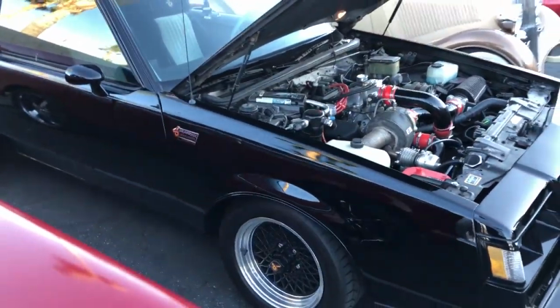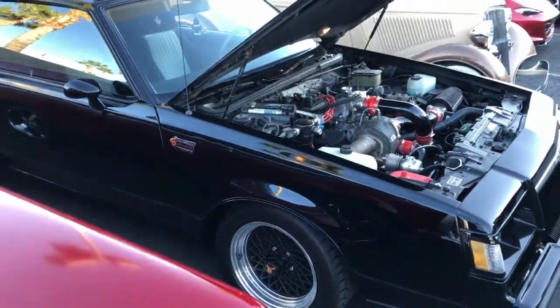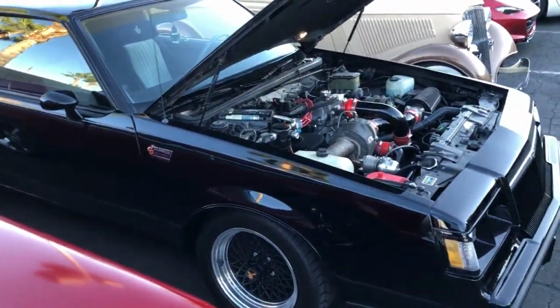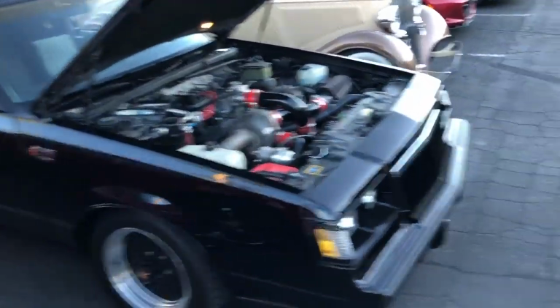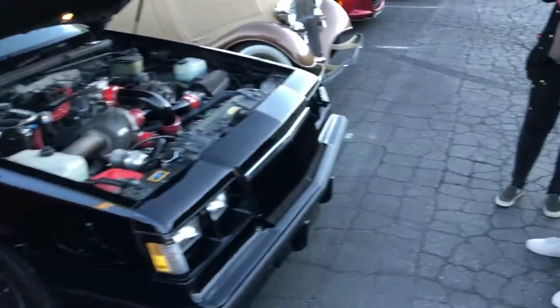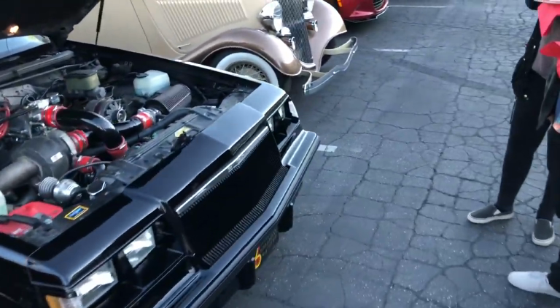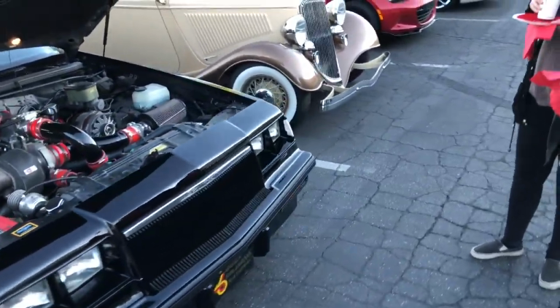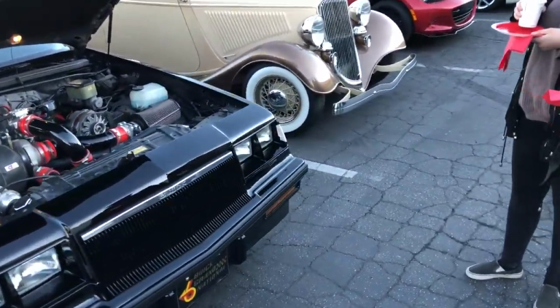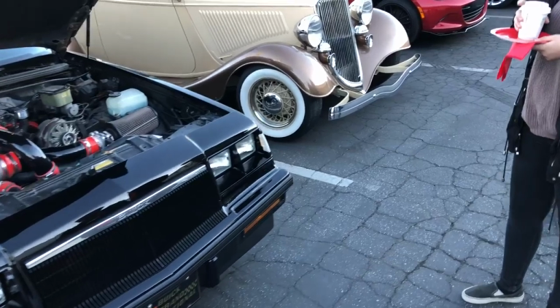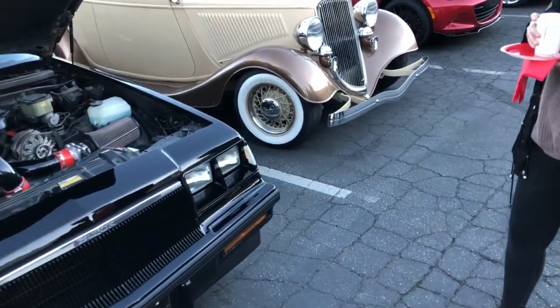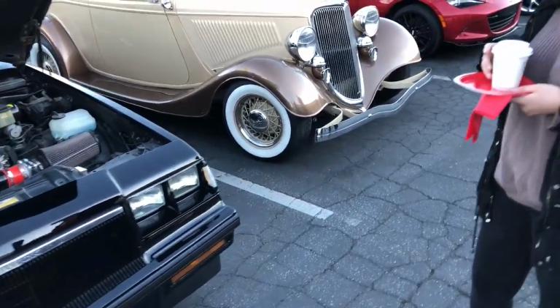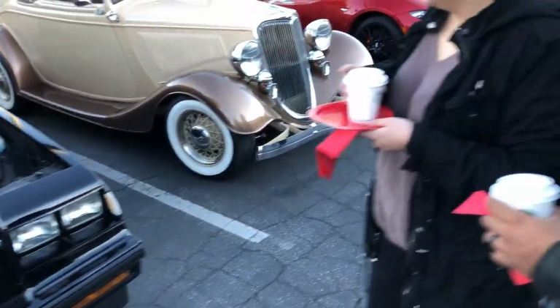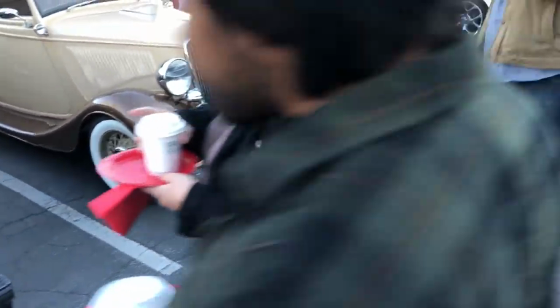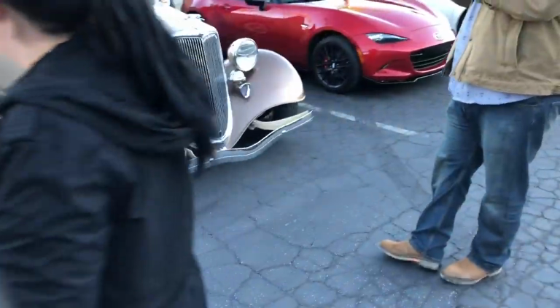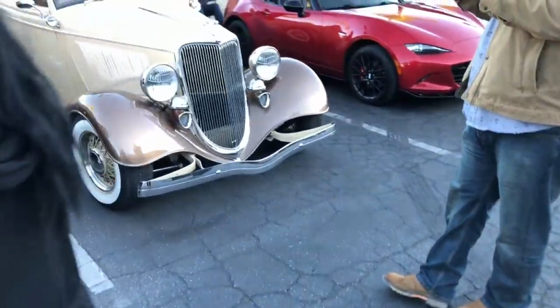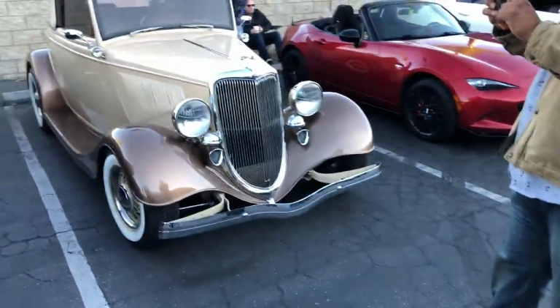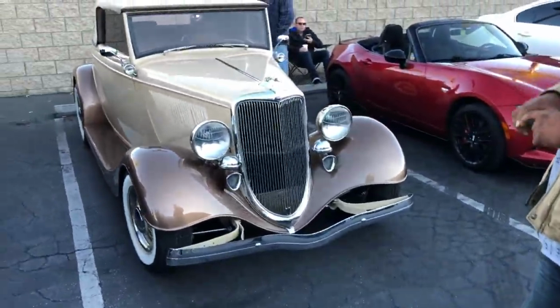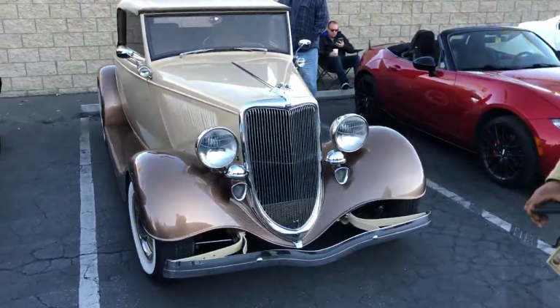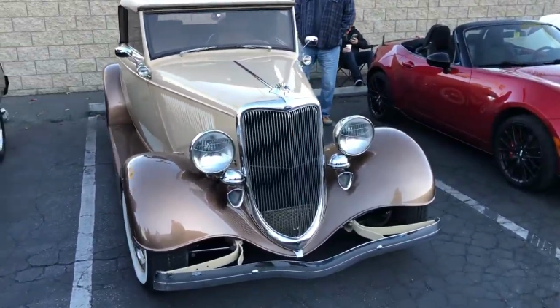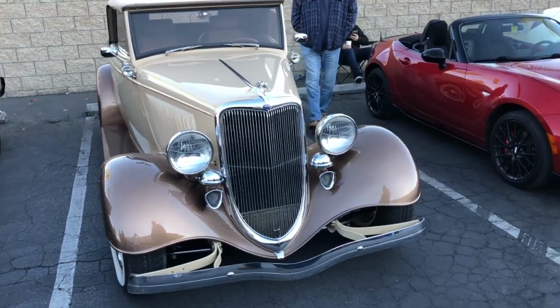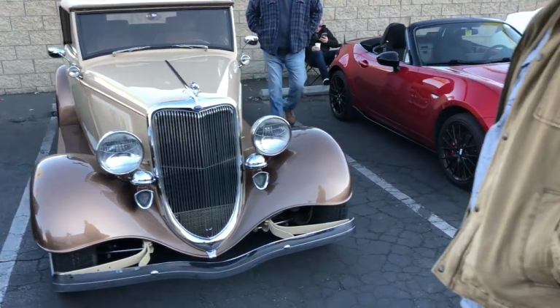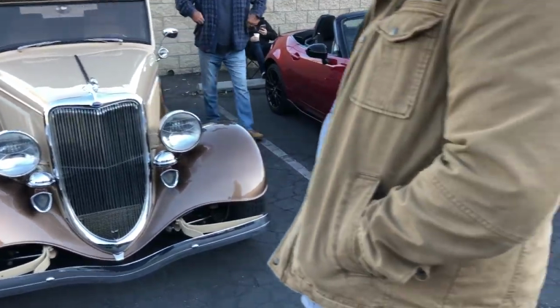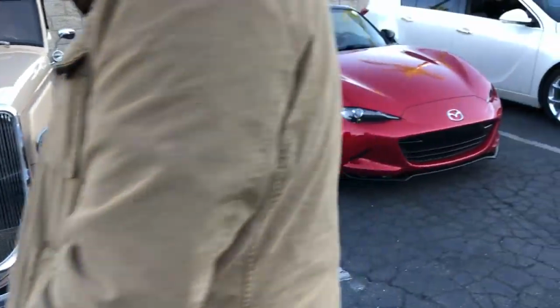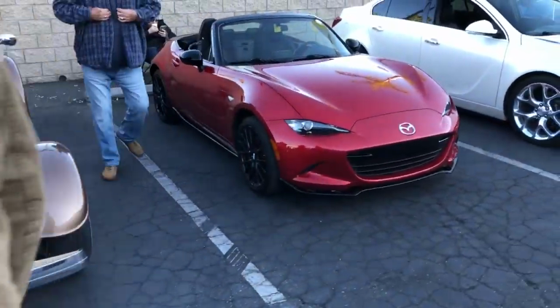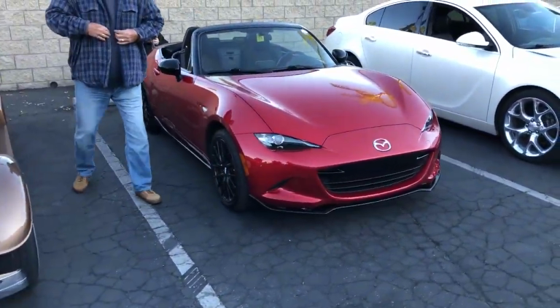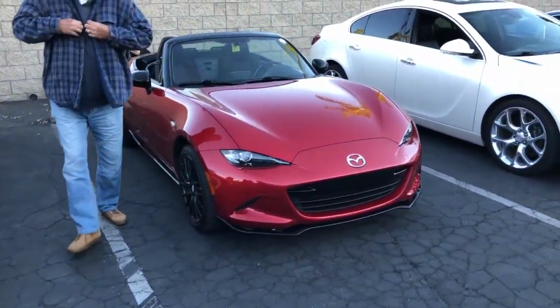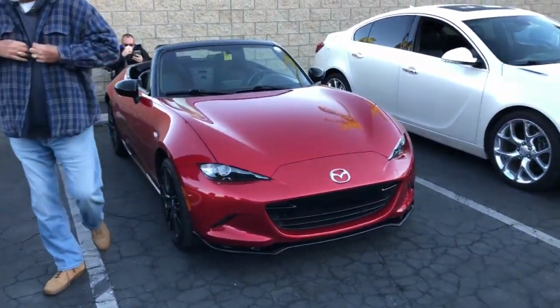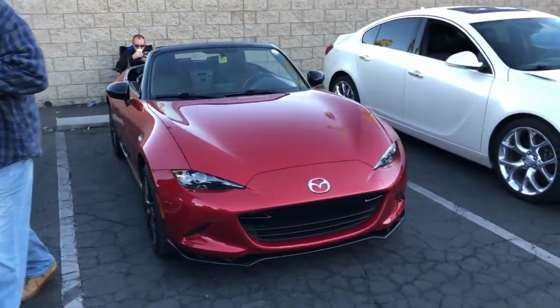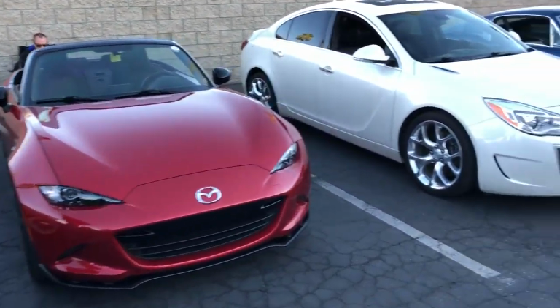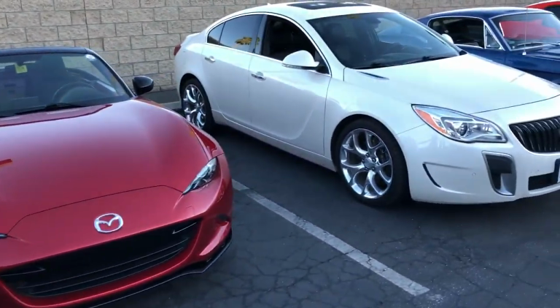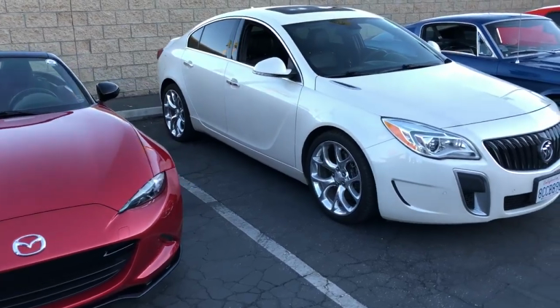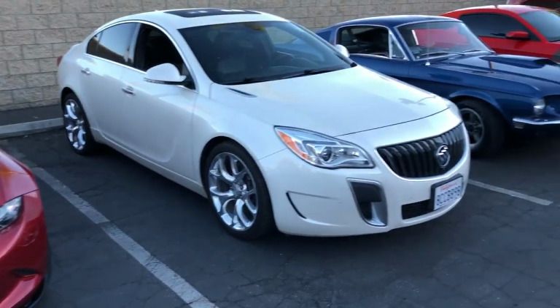Back in the day this was the car. When that car was in production, from 80 miles to 120 miles an hour it was the fastest car on the freeway. Nothing could out-accelerate it.